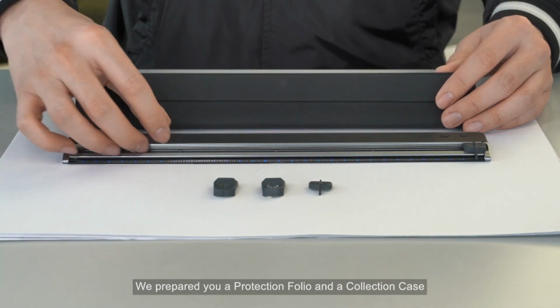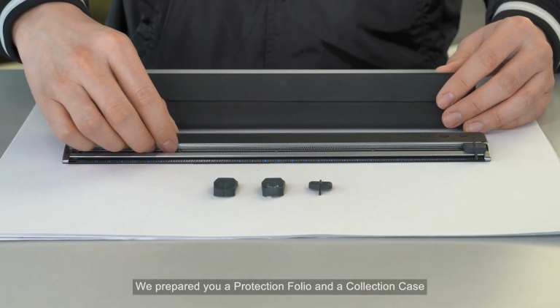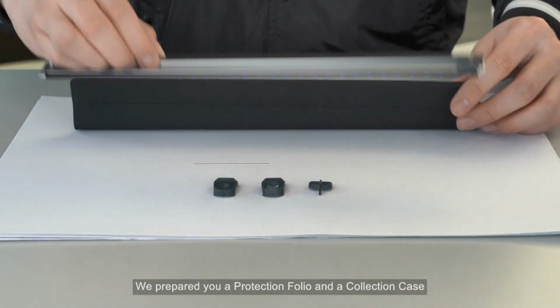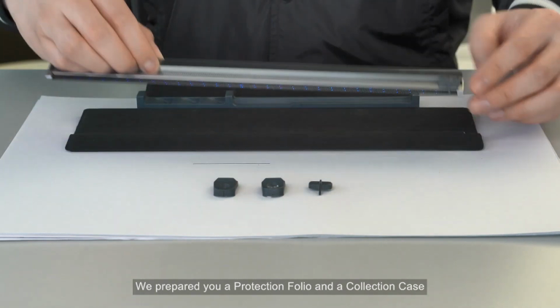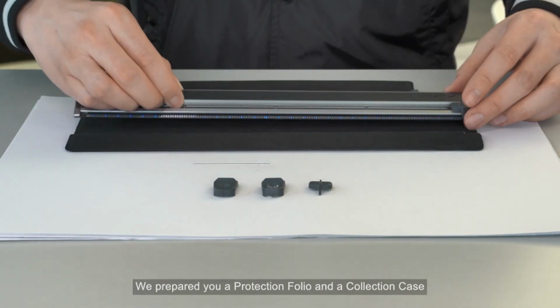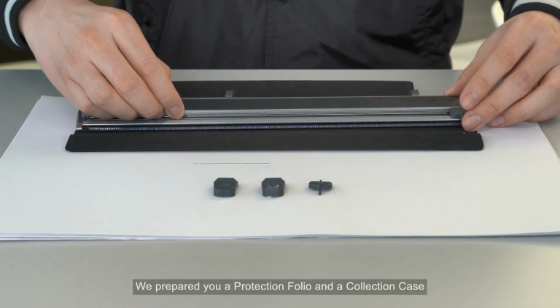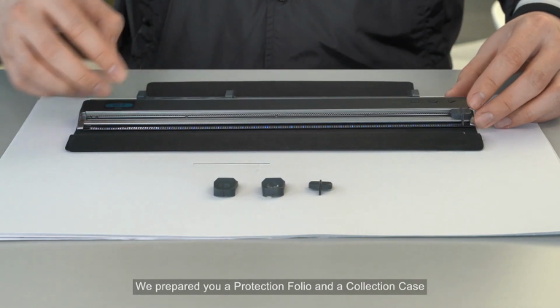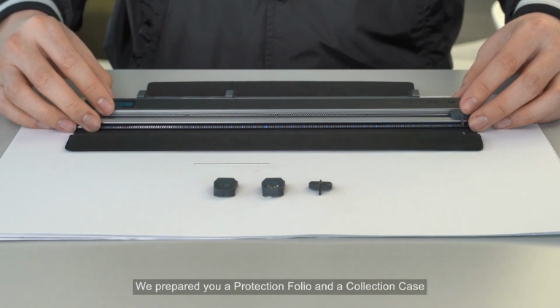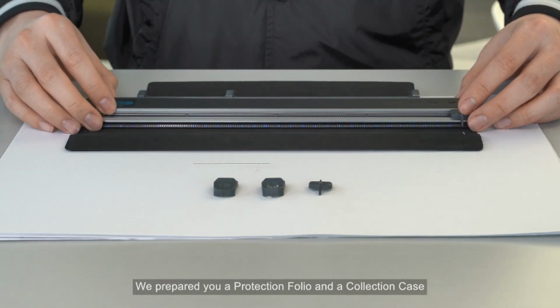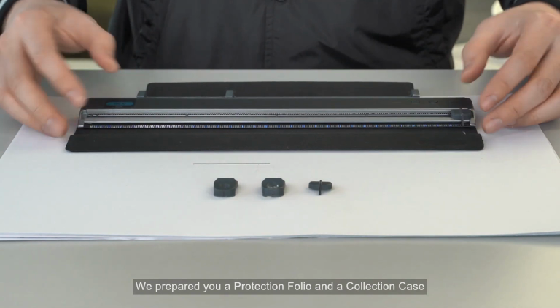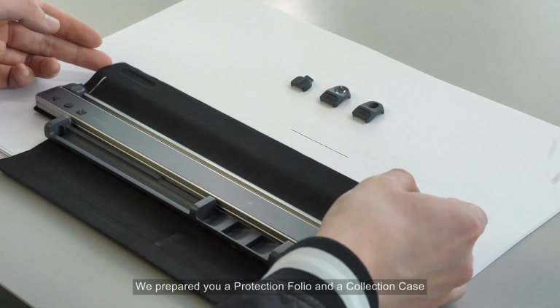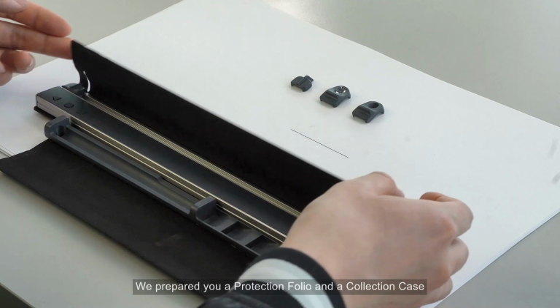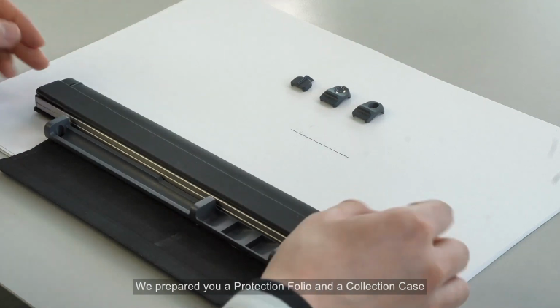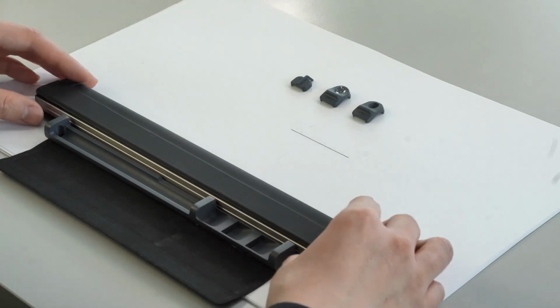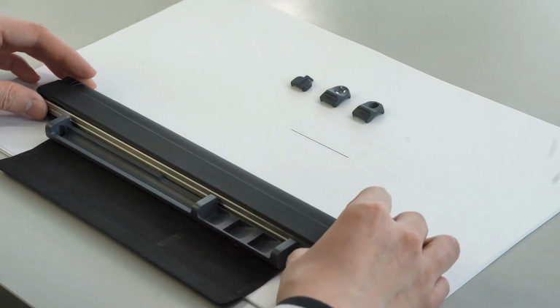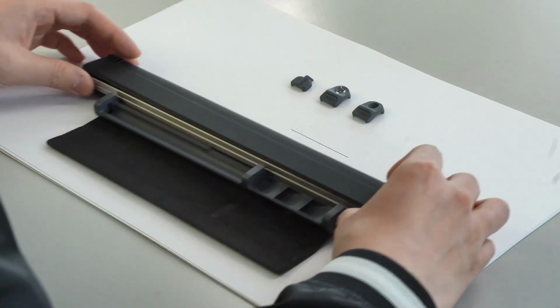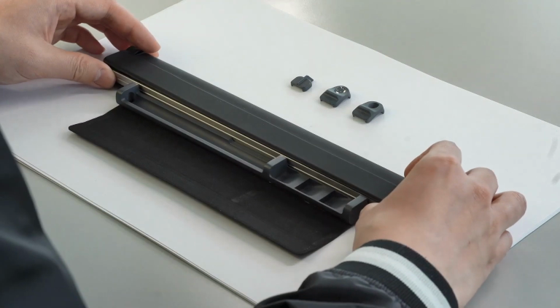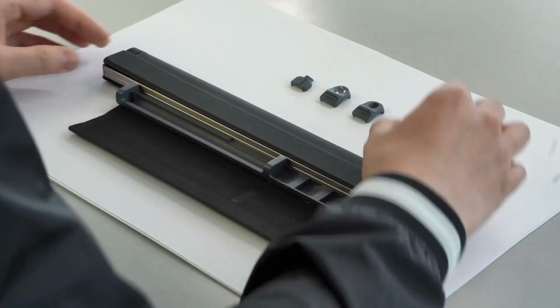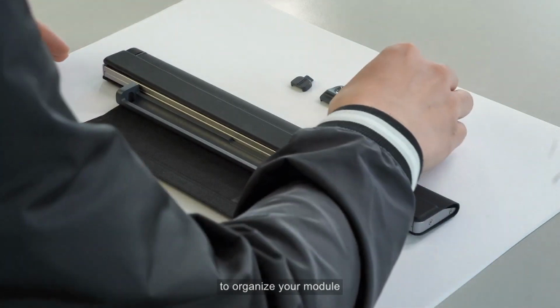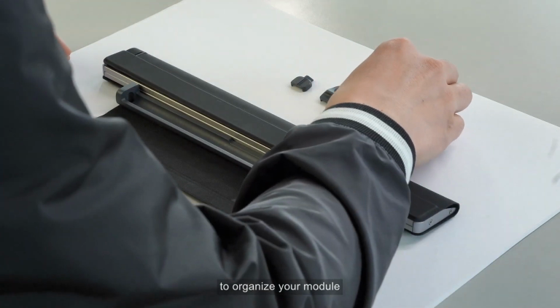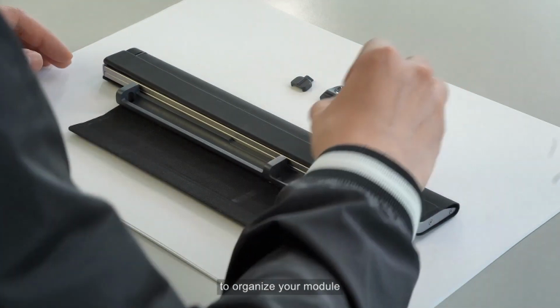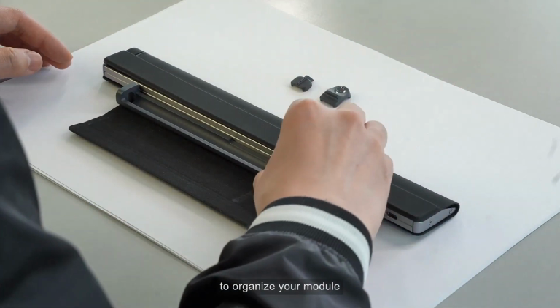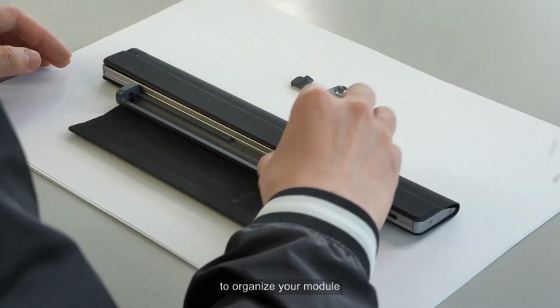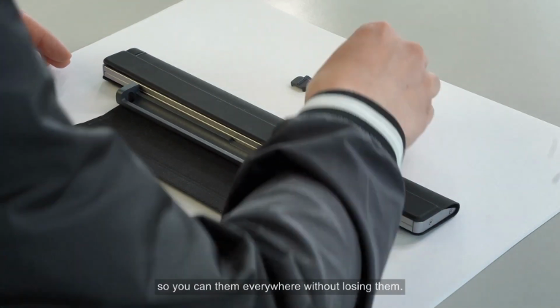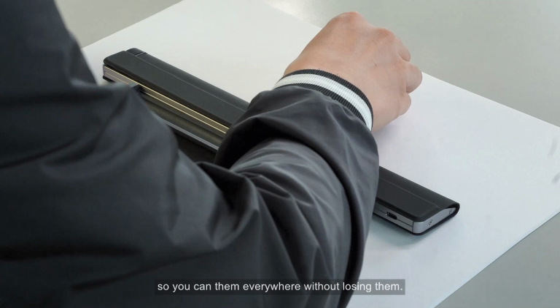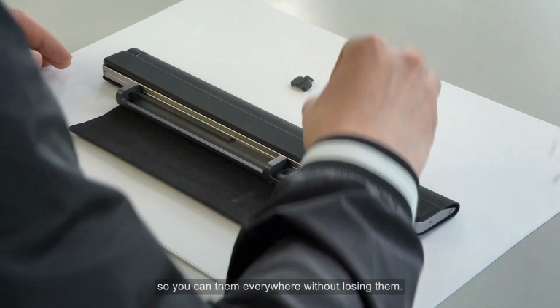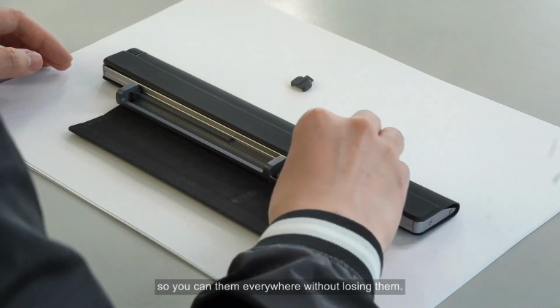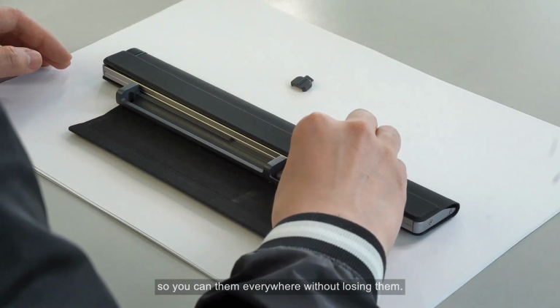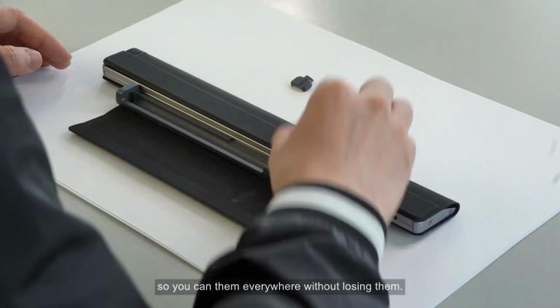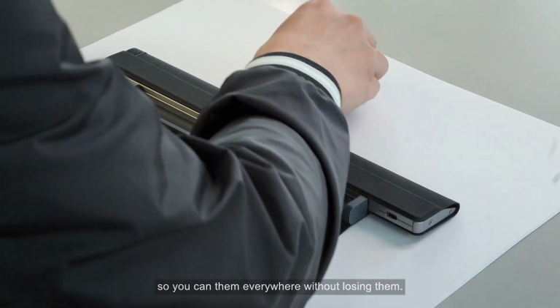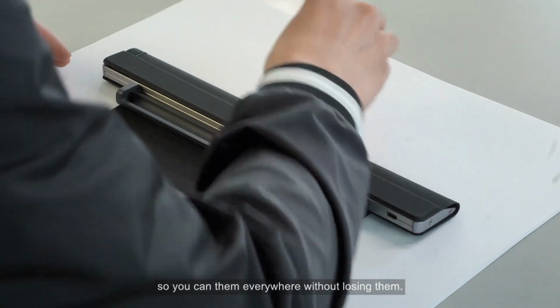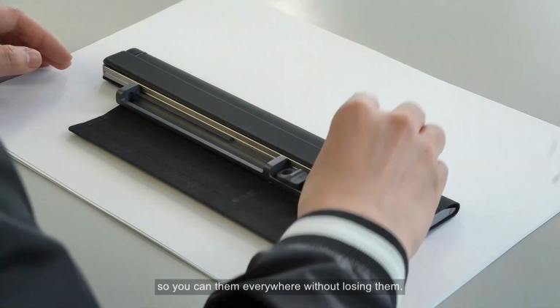We also have a protection folio and a collection case to organize your modules, so you can carry them everywhere without losing anything.